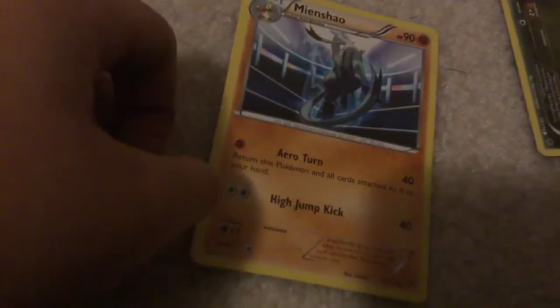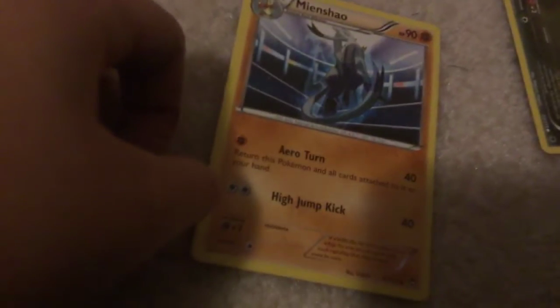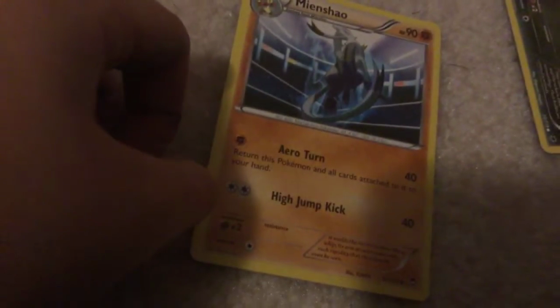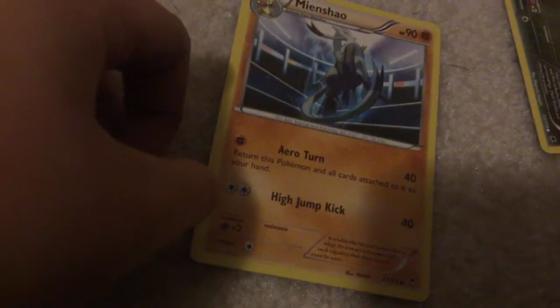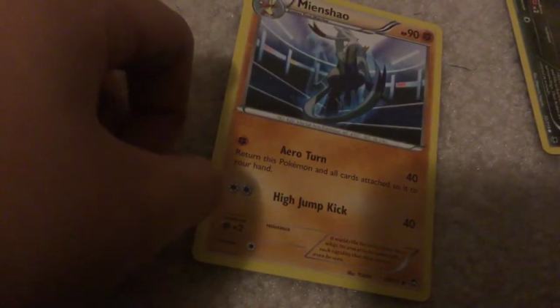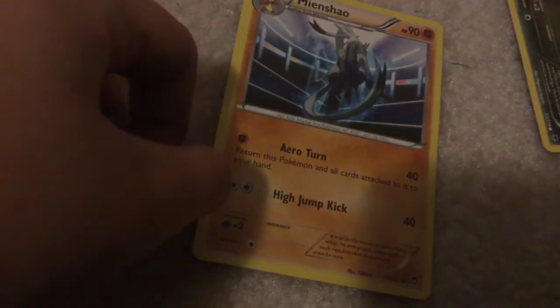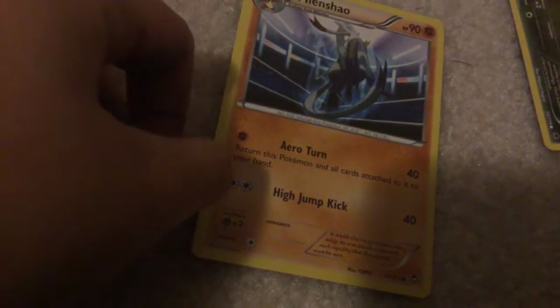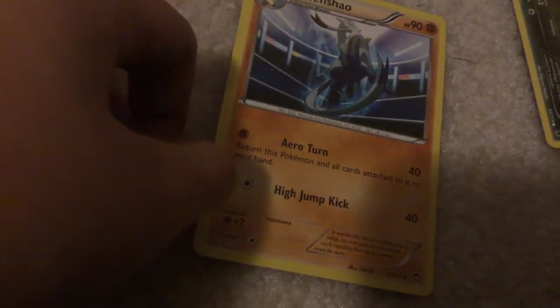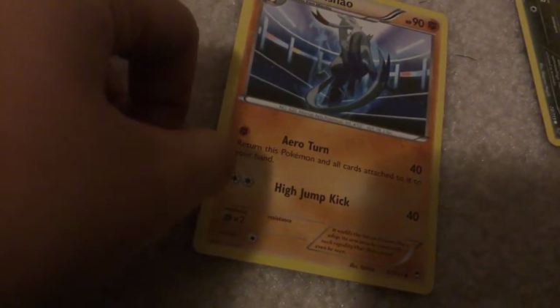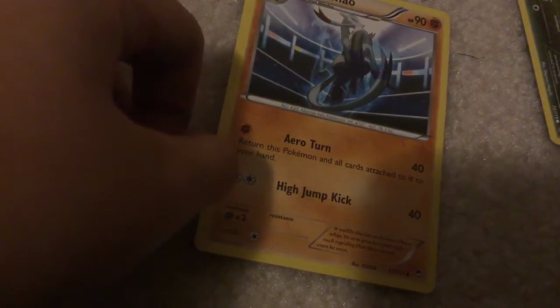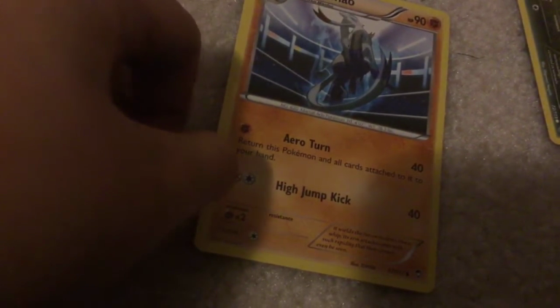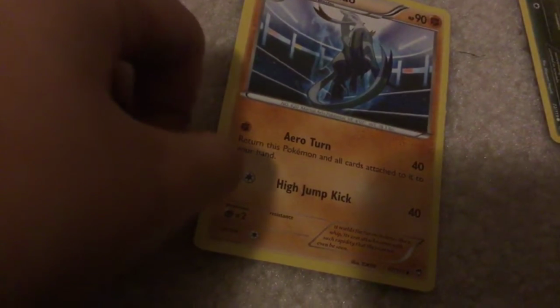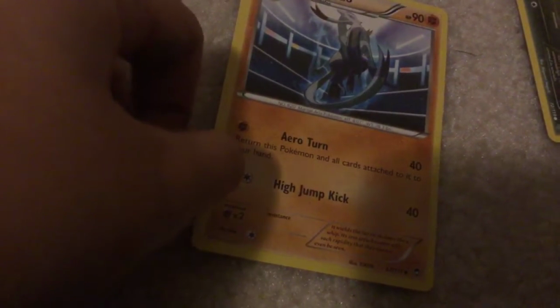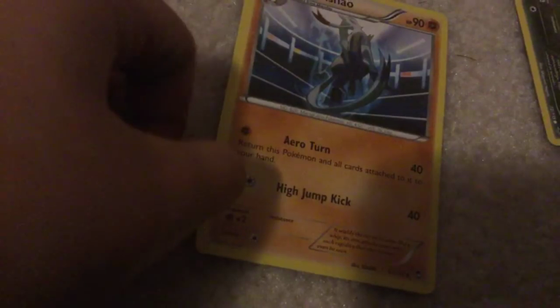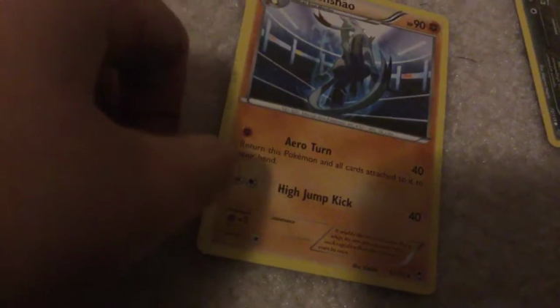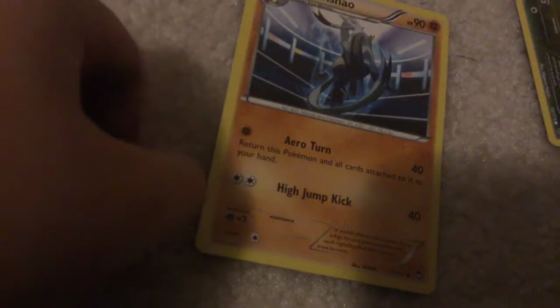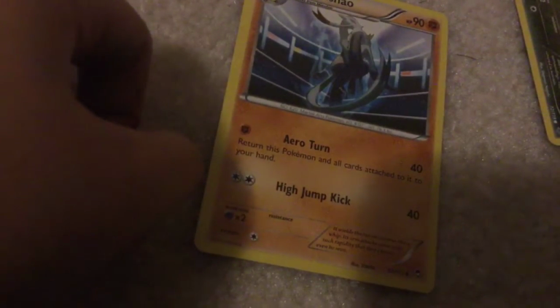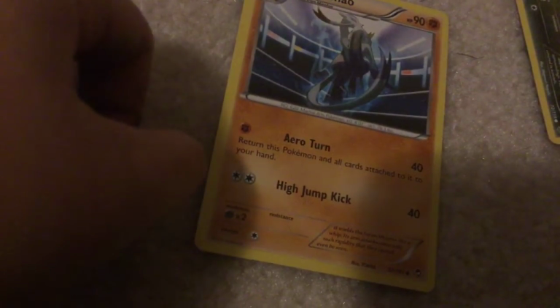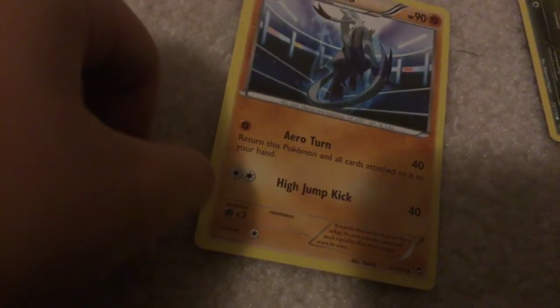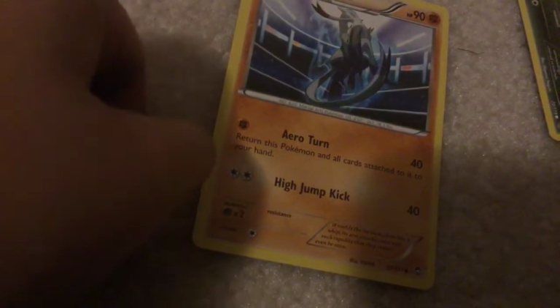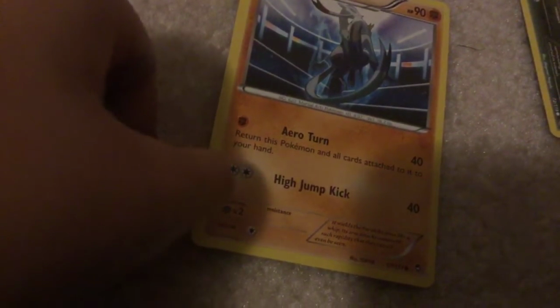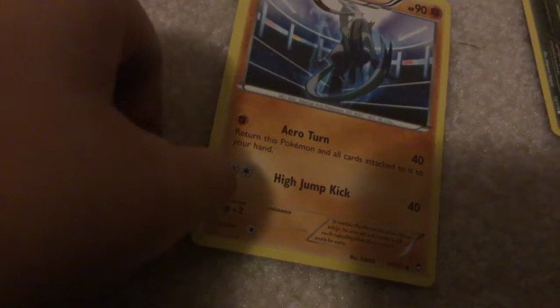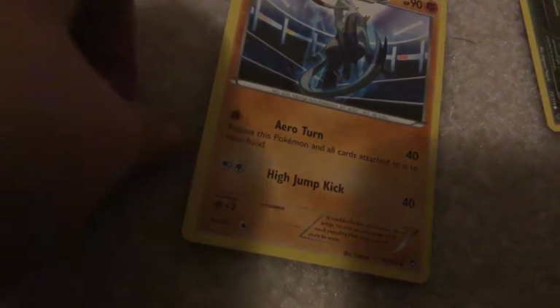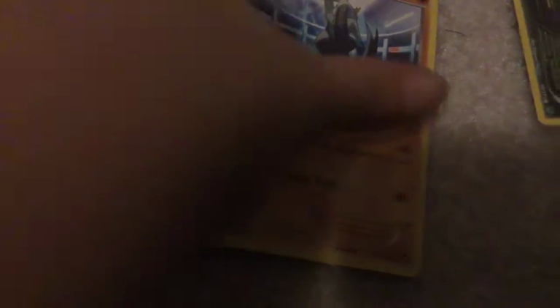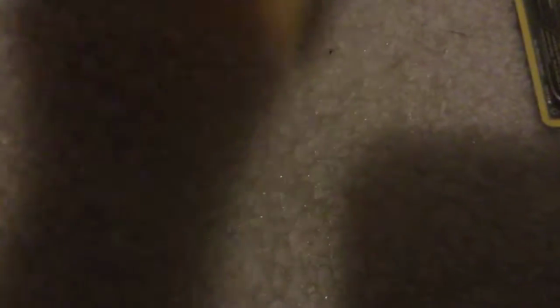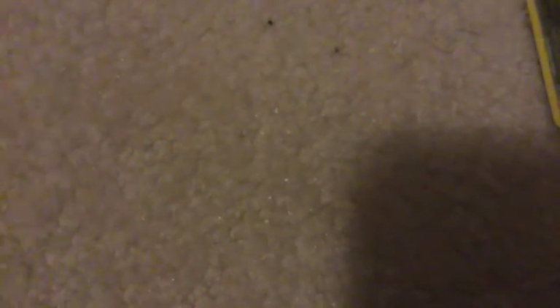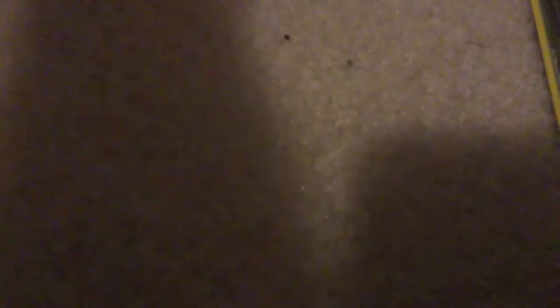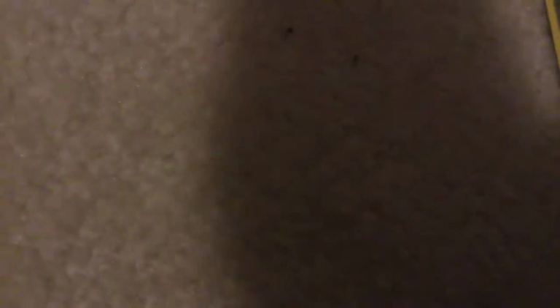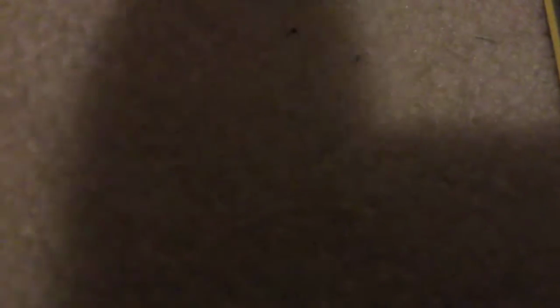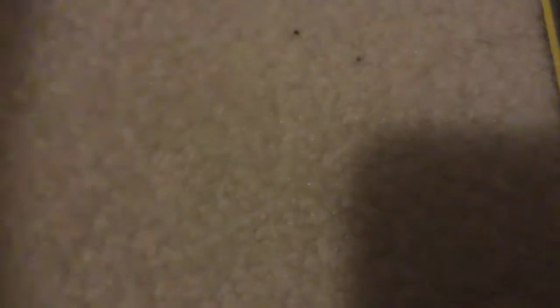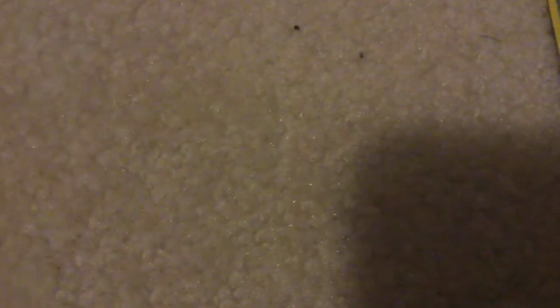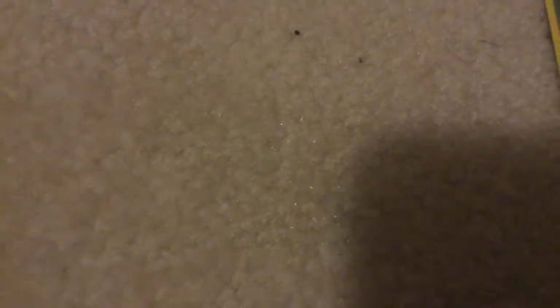Mienshao - Aura Turn: 40 damage. Return this Pokemon and all cards attached to it into your hand. High Jump Kick - 40 damage. Another Krogon.